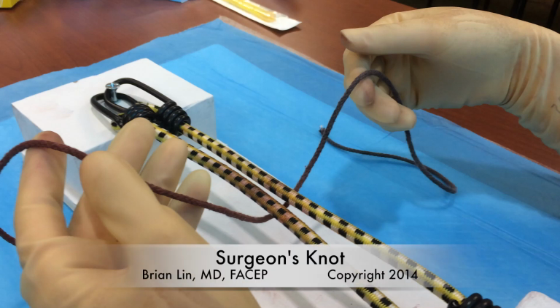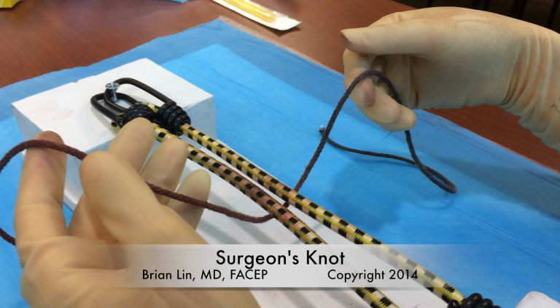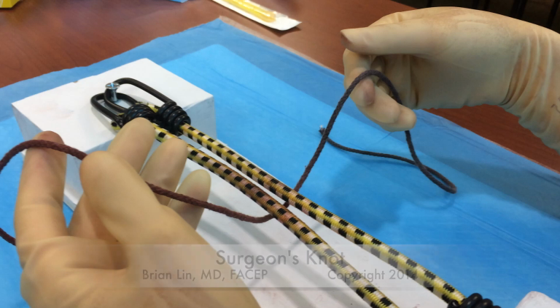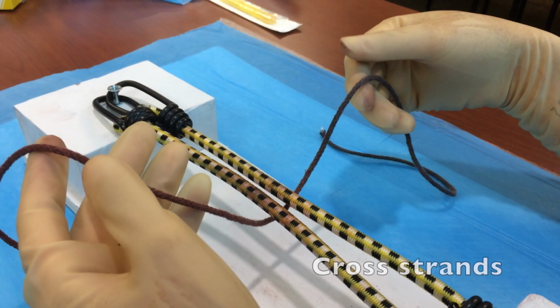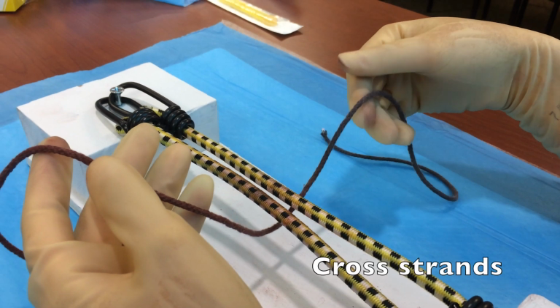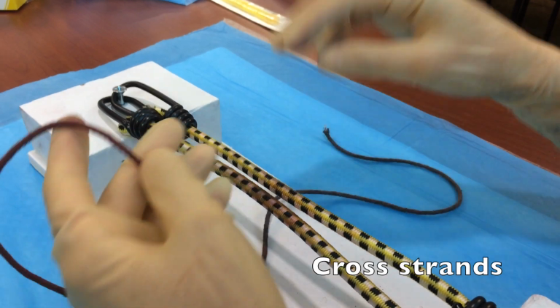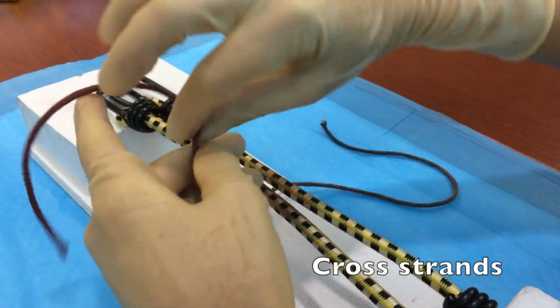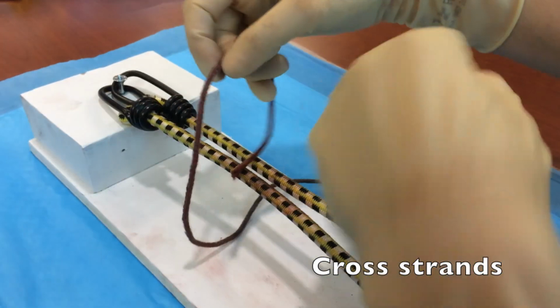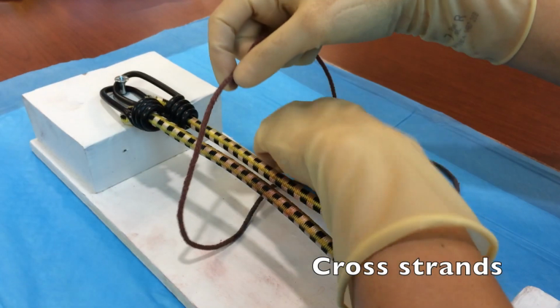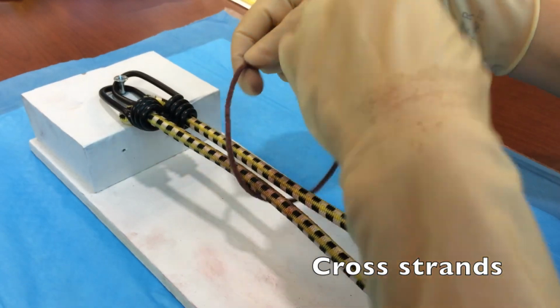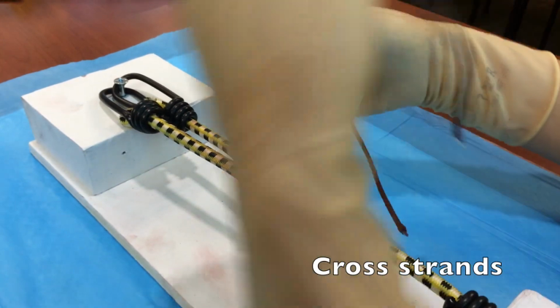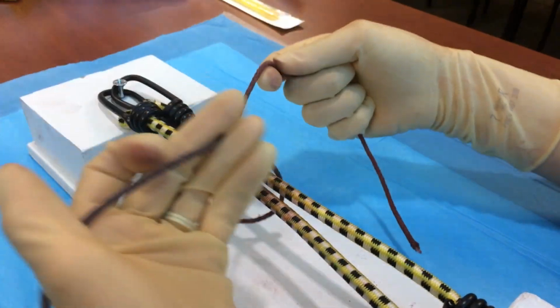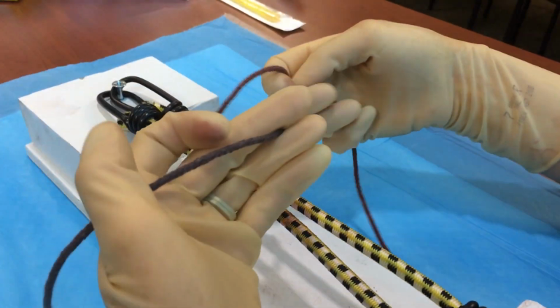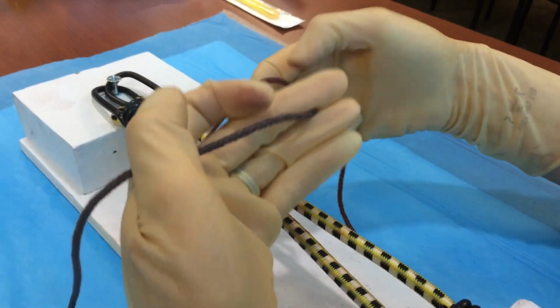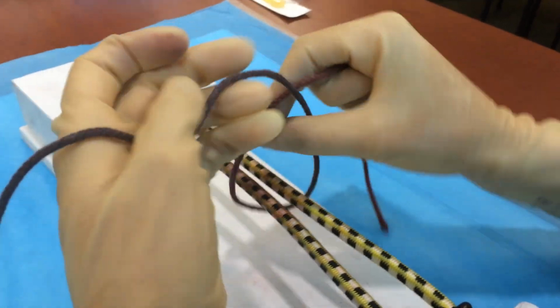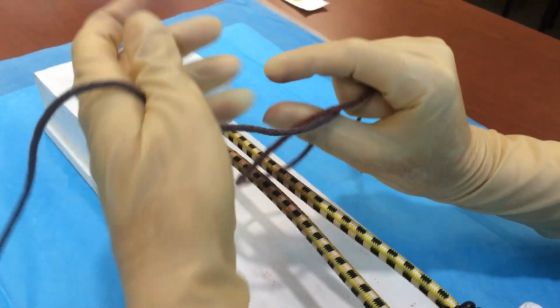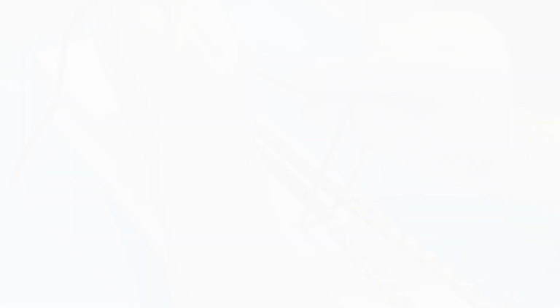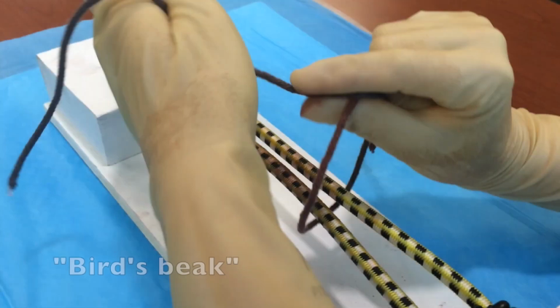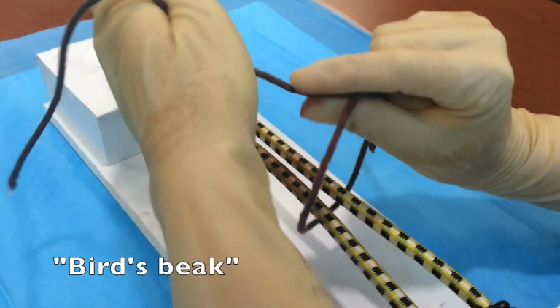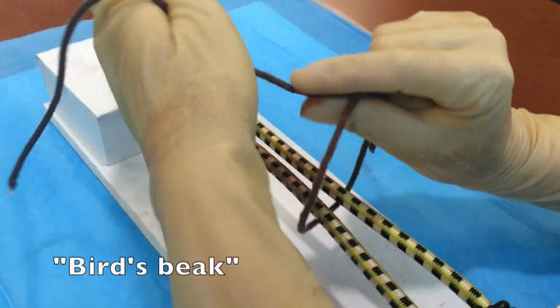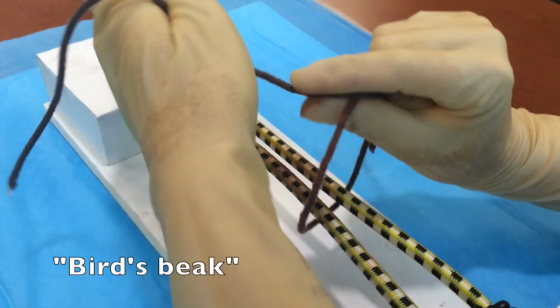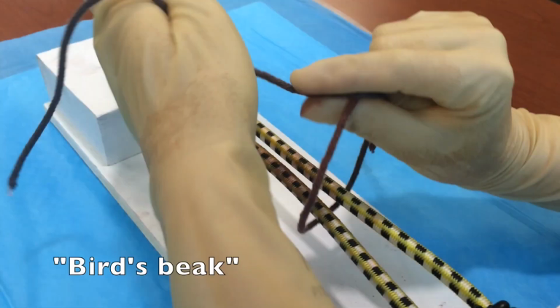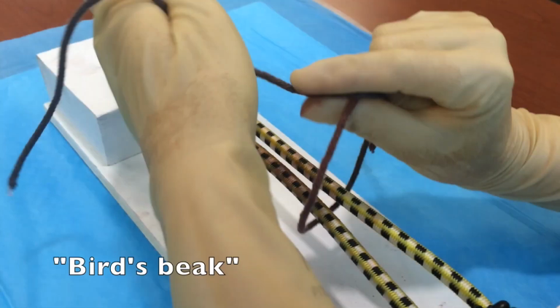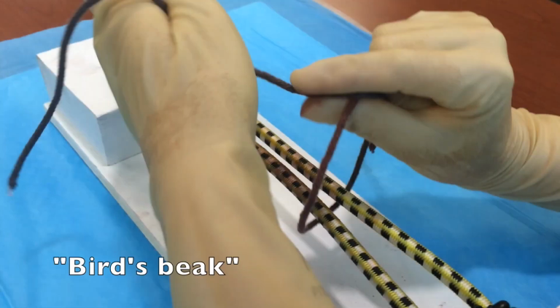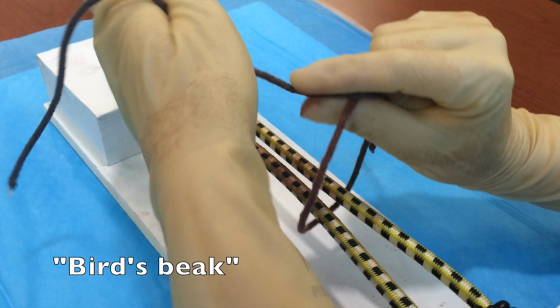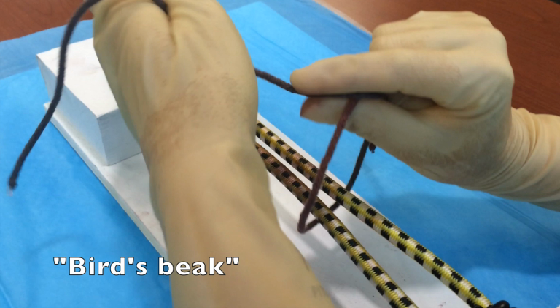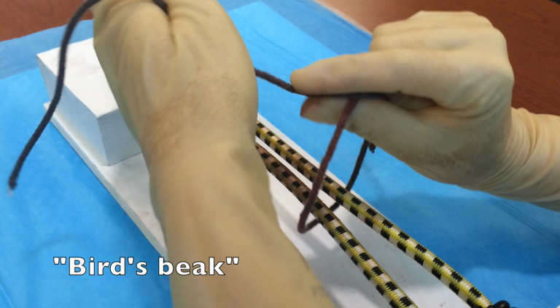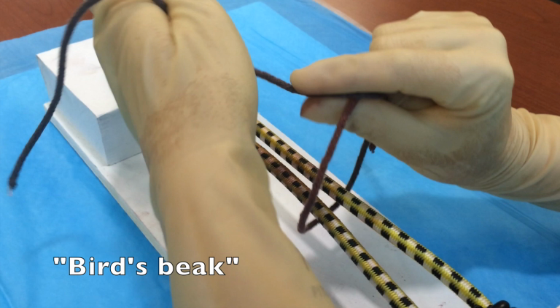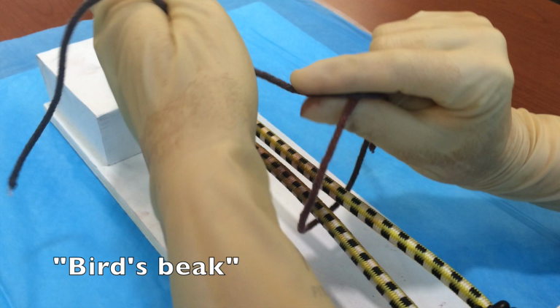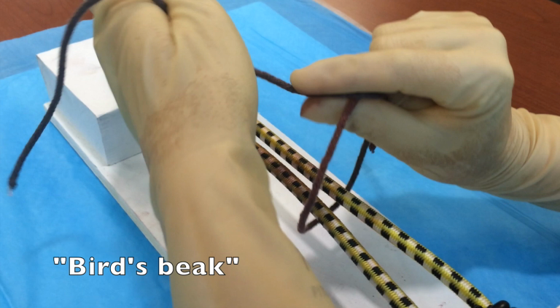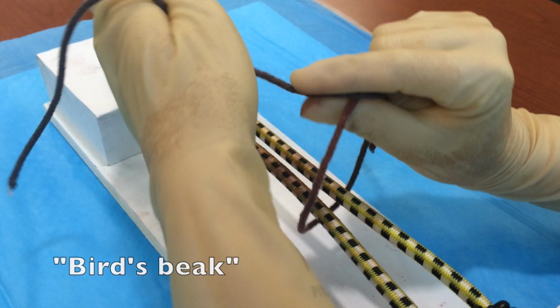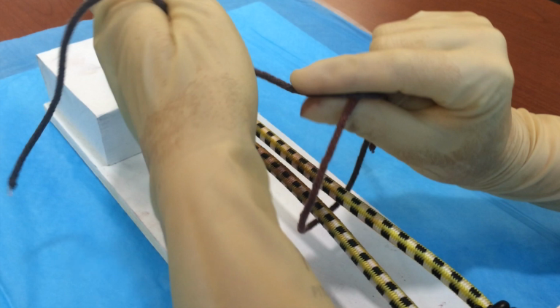Your first step is going to be to cross your strands. Notice your dominant right hand takes the strand that's farther away from you. Next you're going to form what's called the bird's beak using your thumb and your forefinger. We're going to refer to this position again and again in our tying.